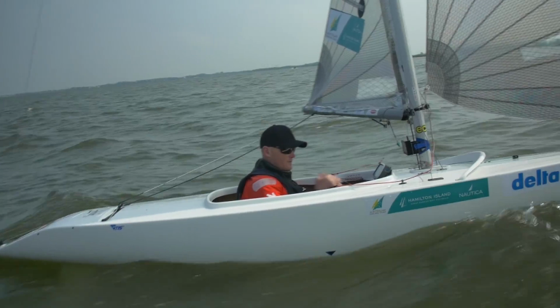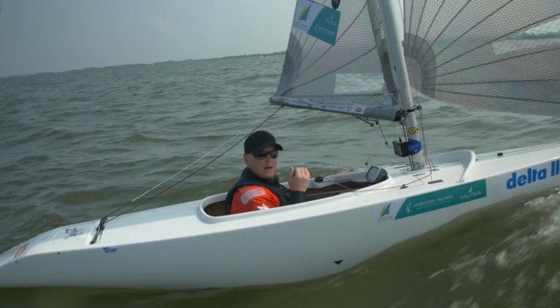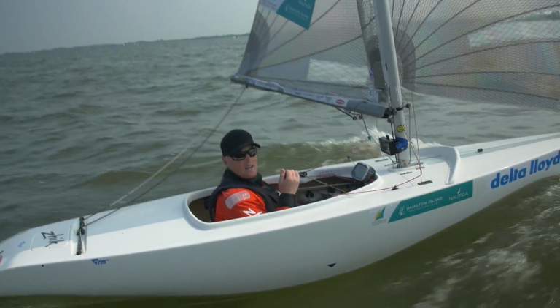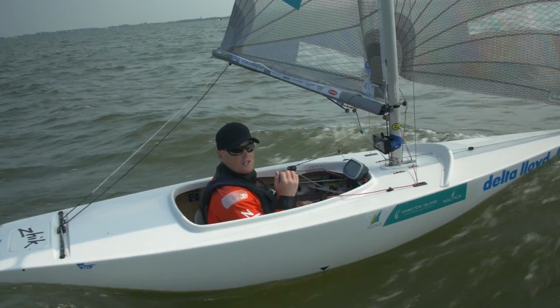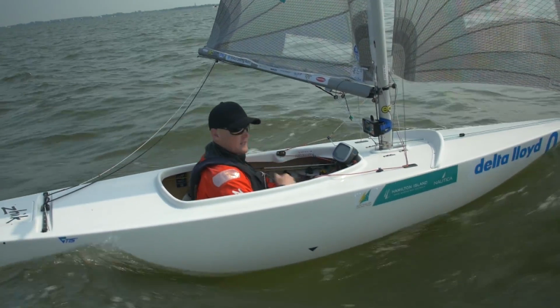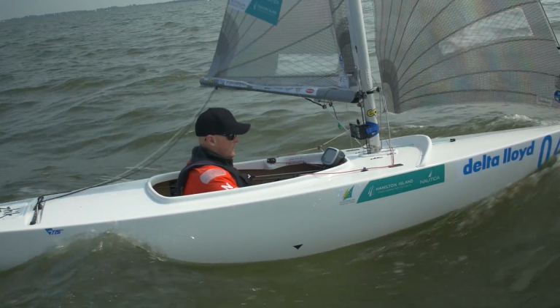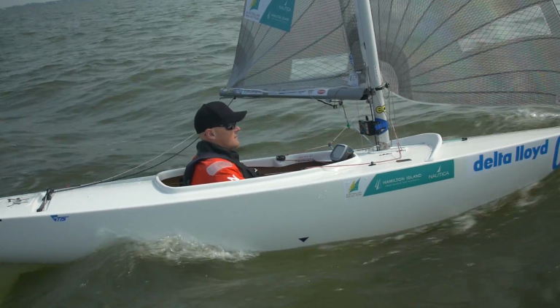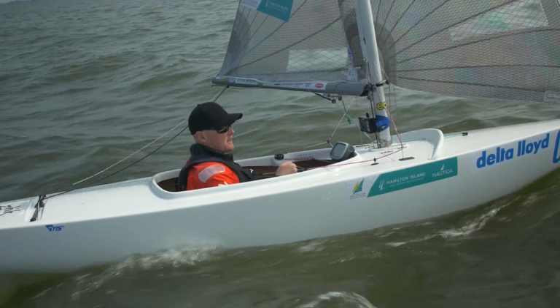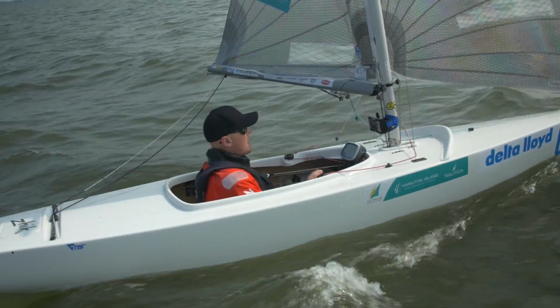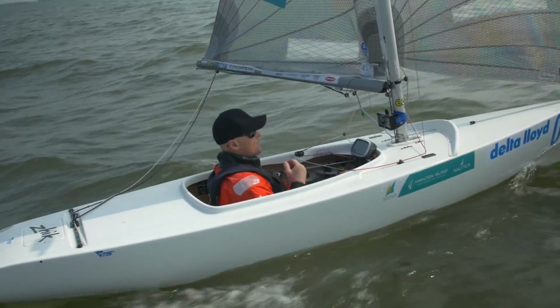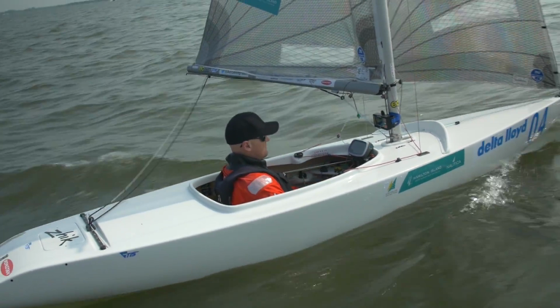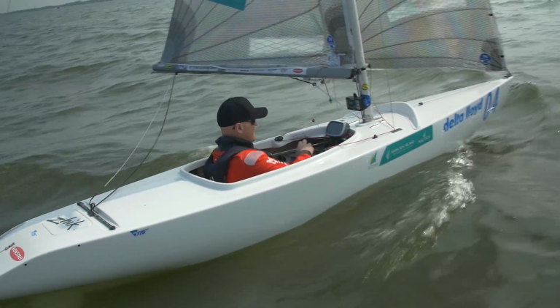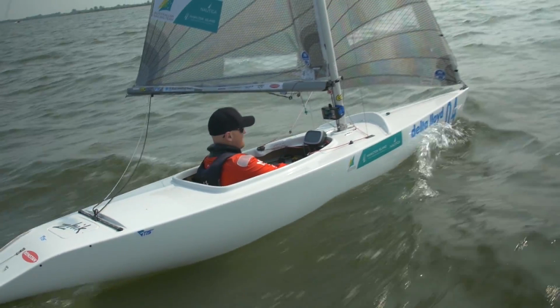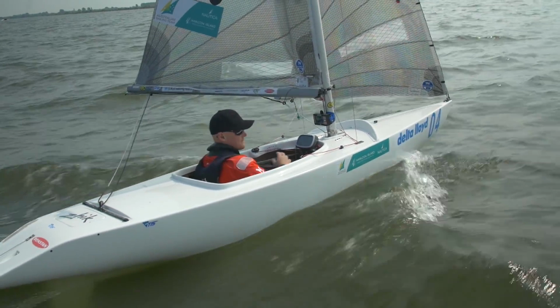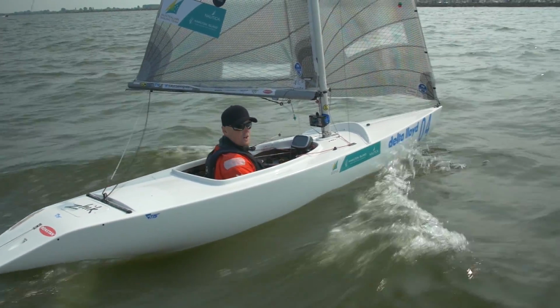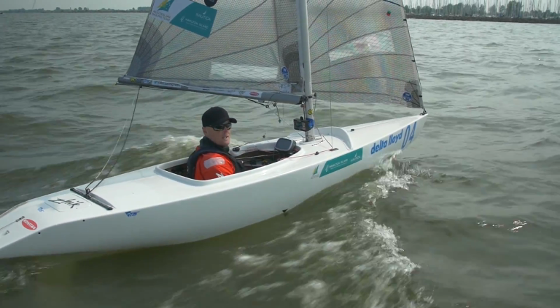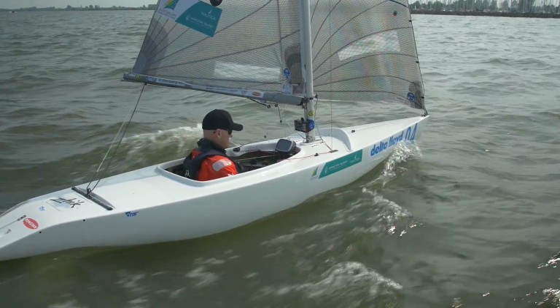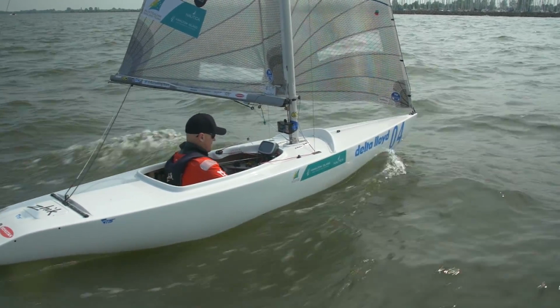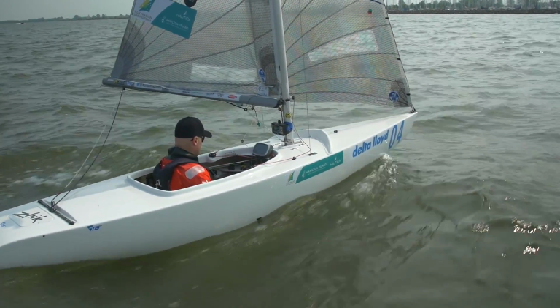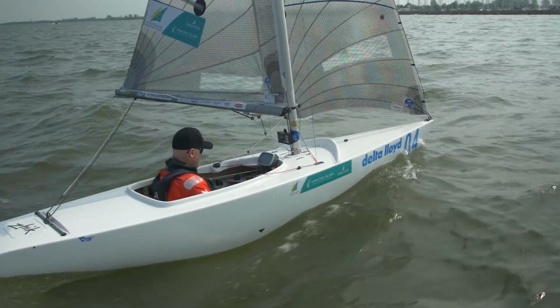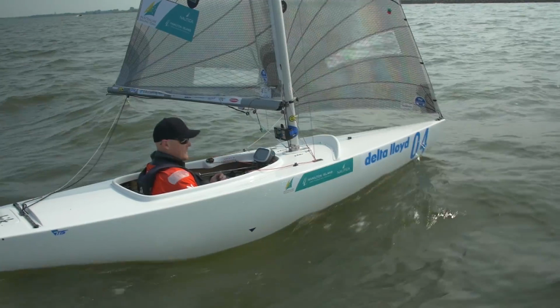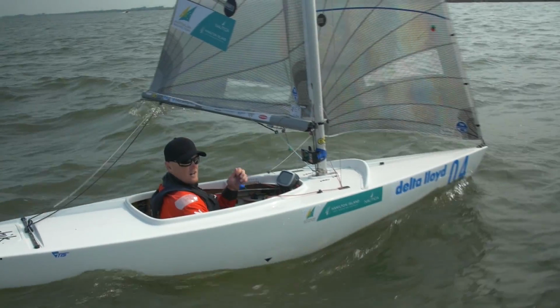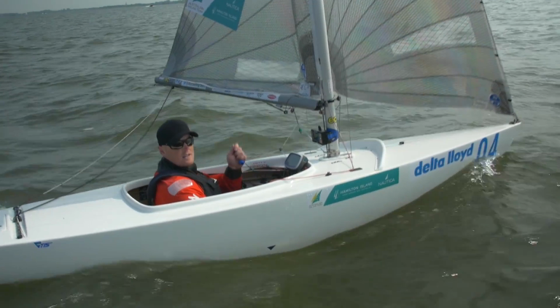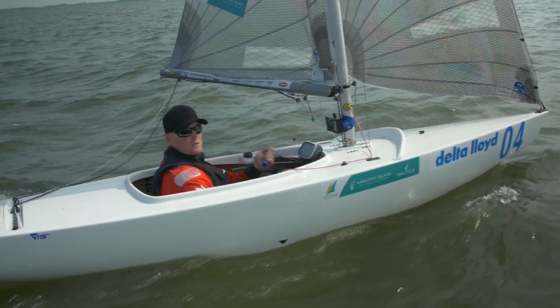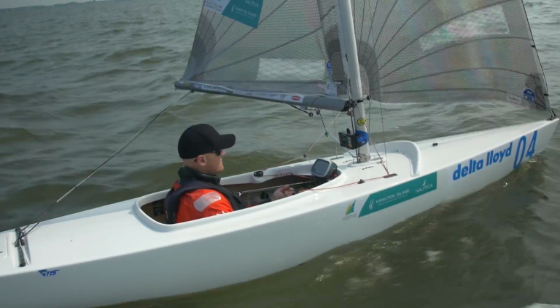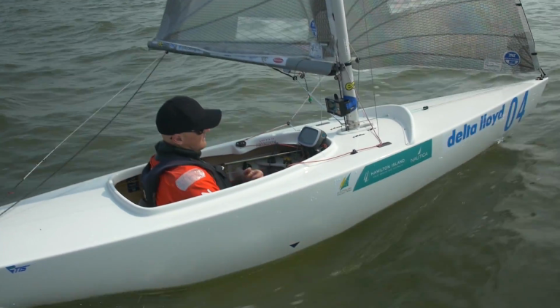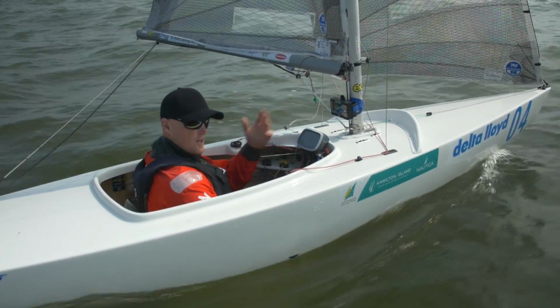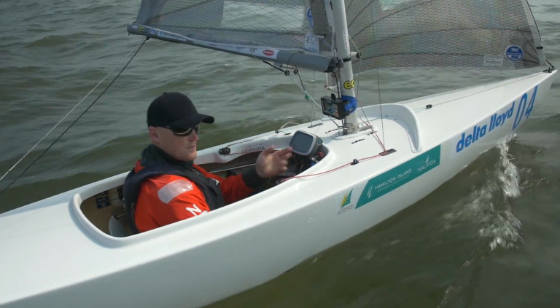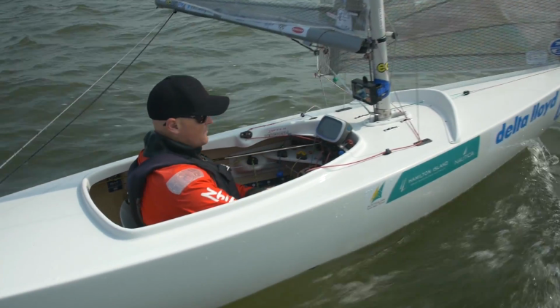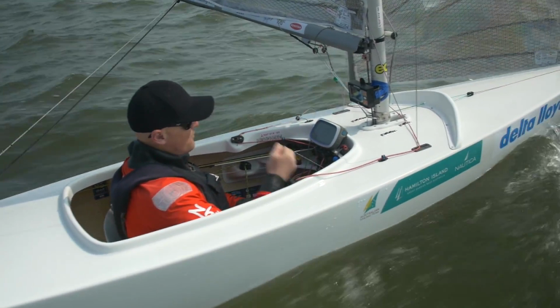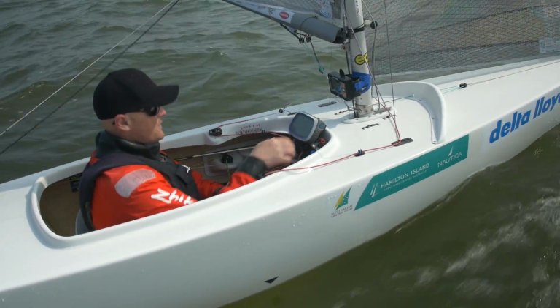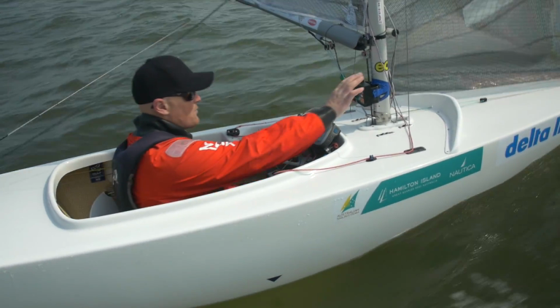We've got a backstay — we can adjust the backstay, we can let it right forward to go downwind. We can let the side stays off as well, also to let the mast move forward when we go downwind.